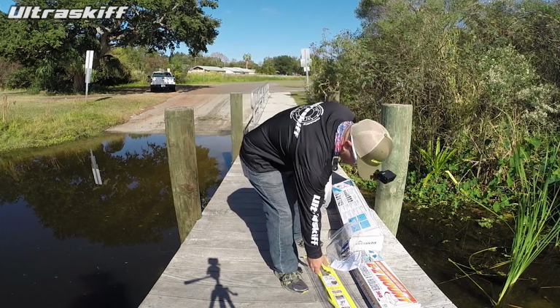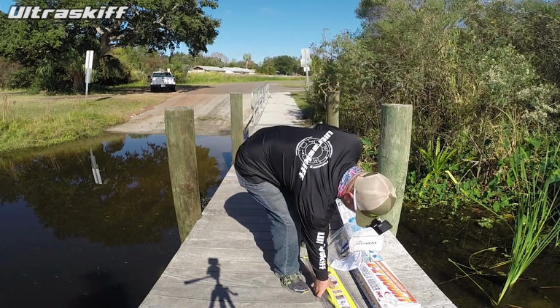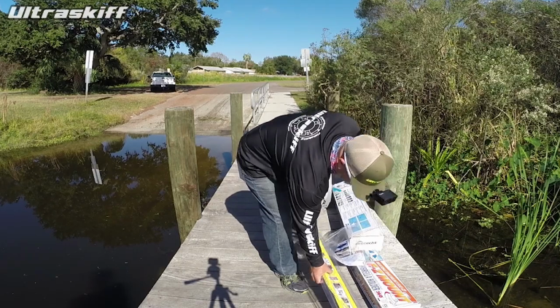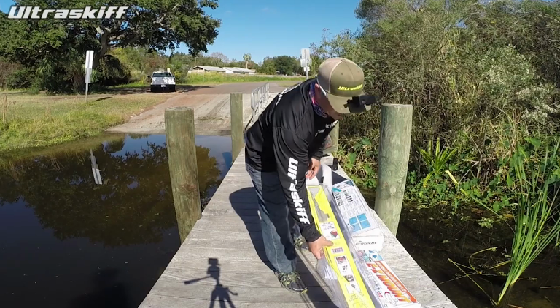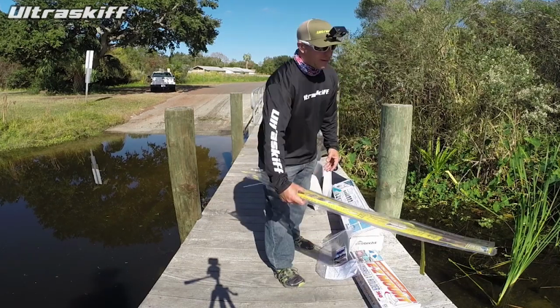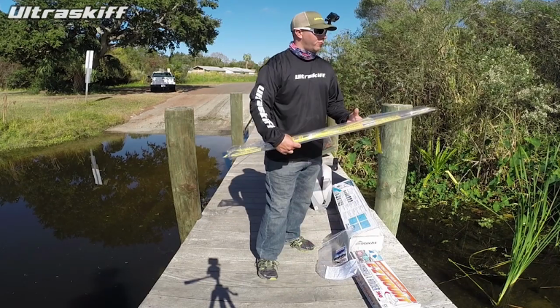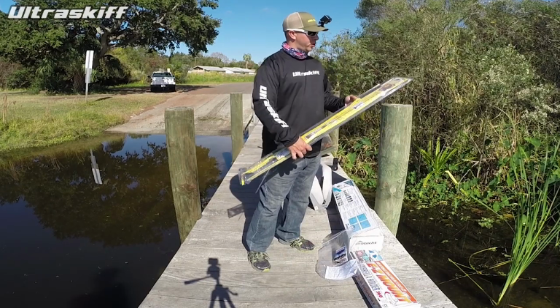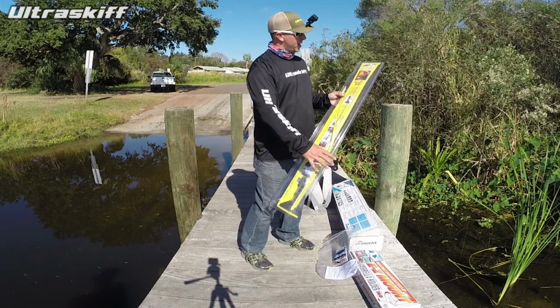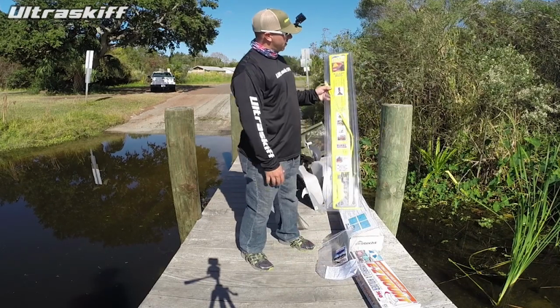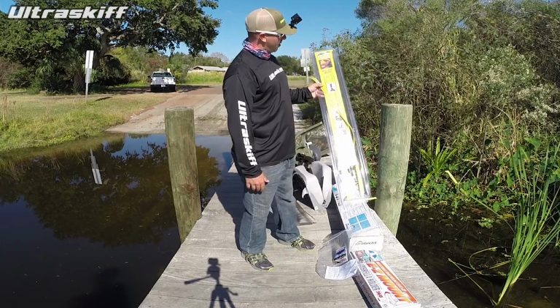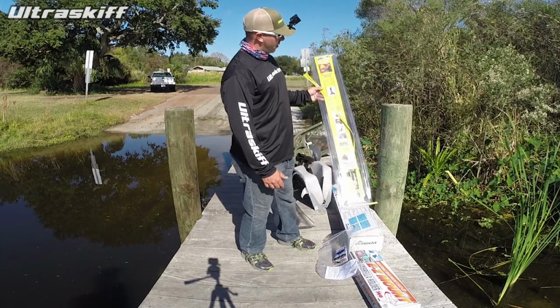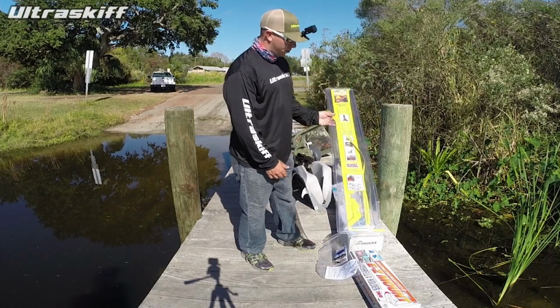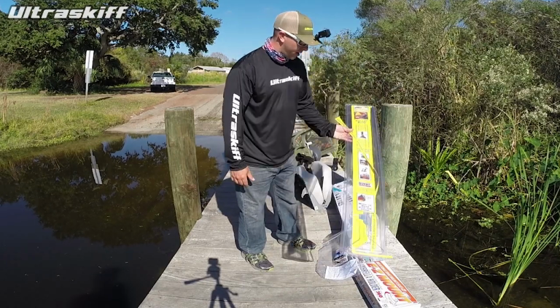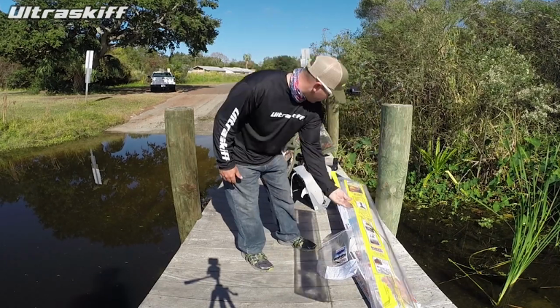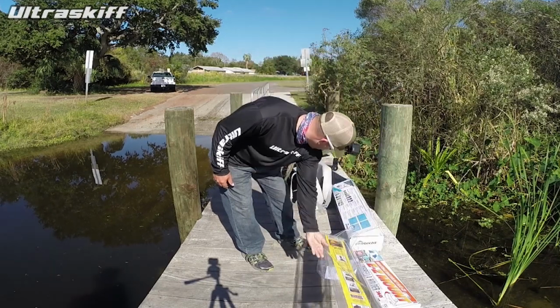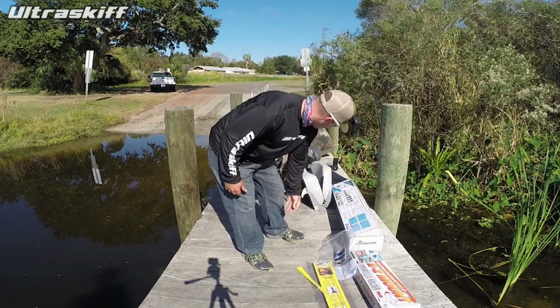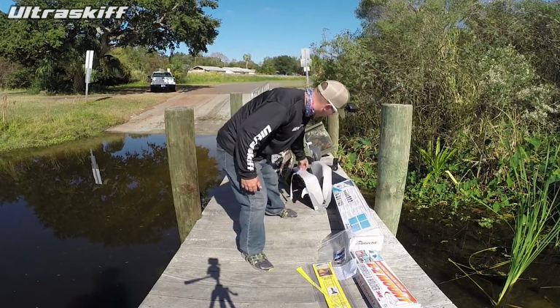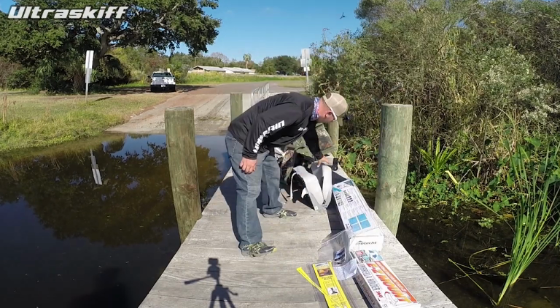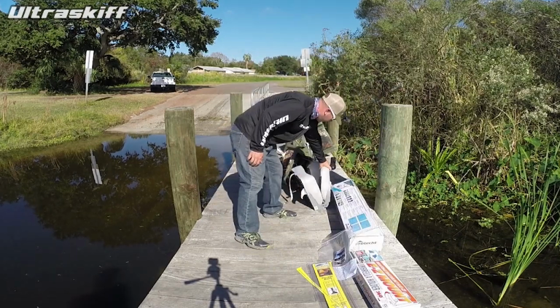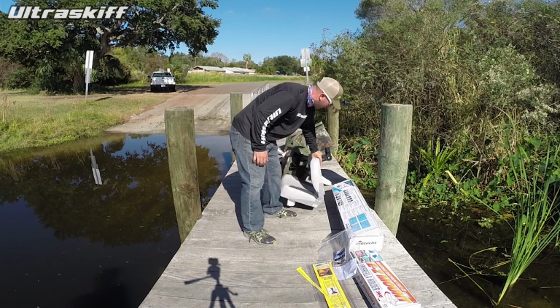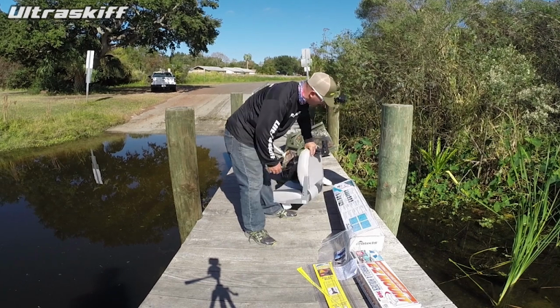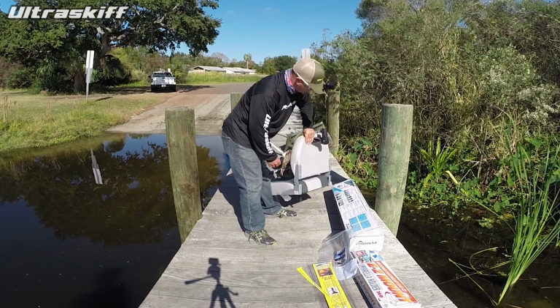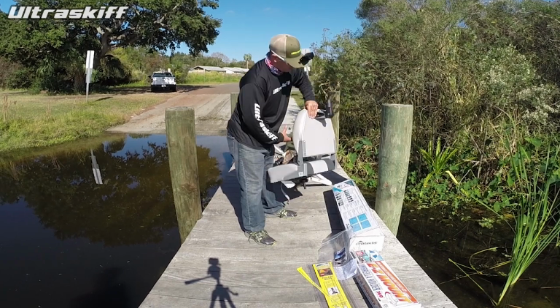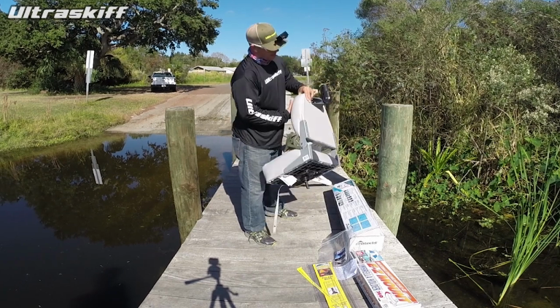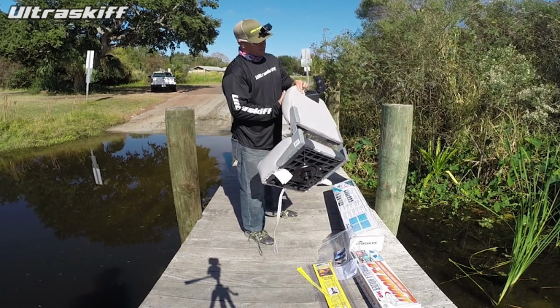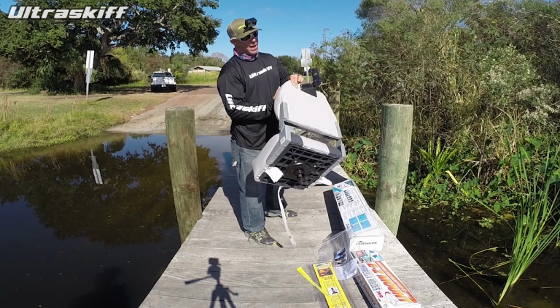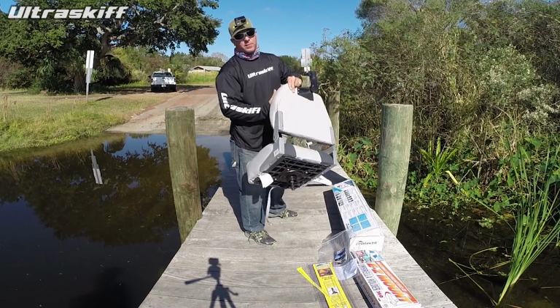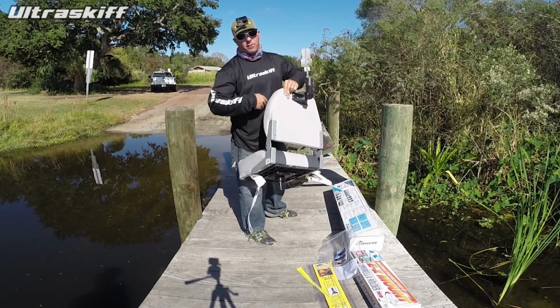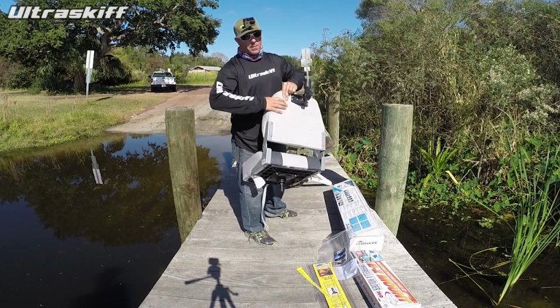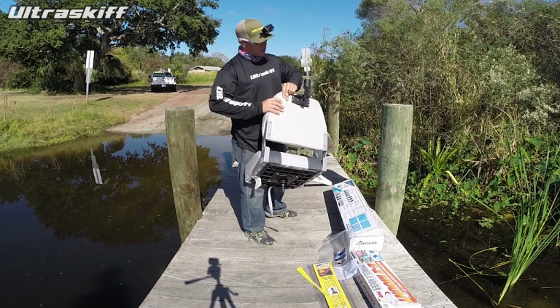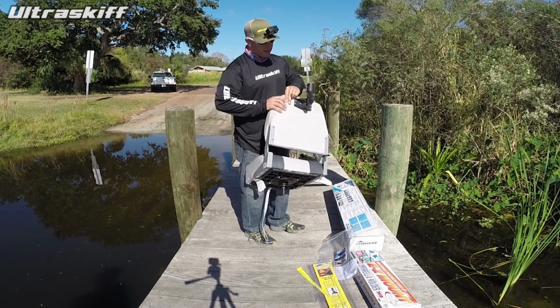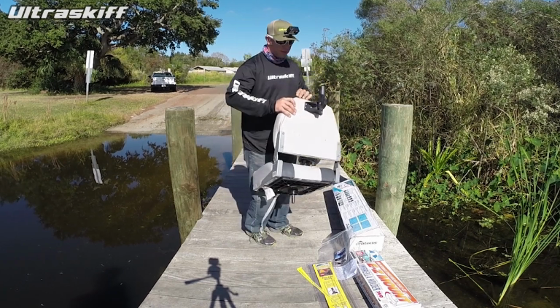The simplest one we have is the Real Shade umbrella holder right here. That is just a very simple mechanism that attaches to the back of a flat-back chair like this.